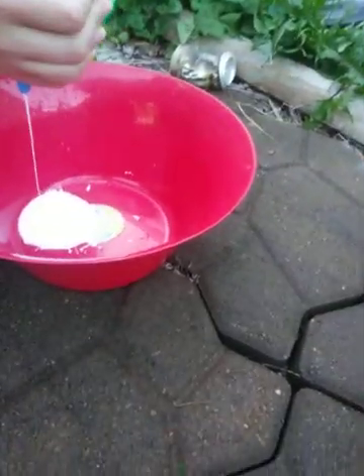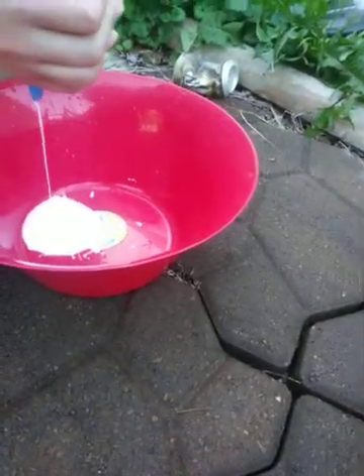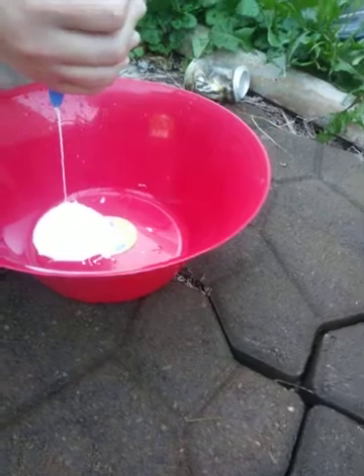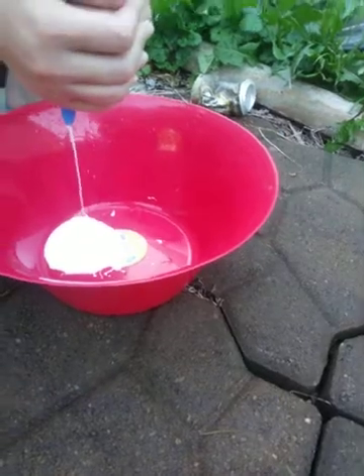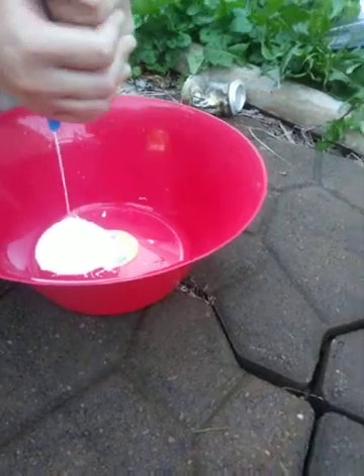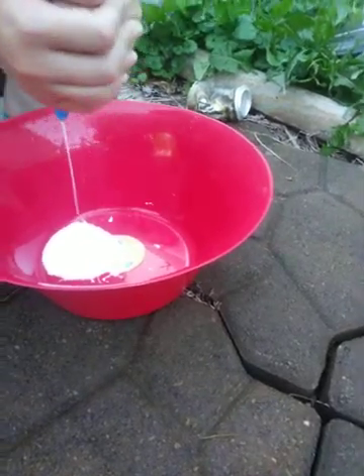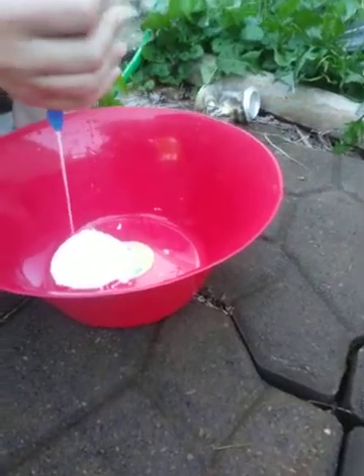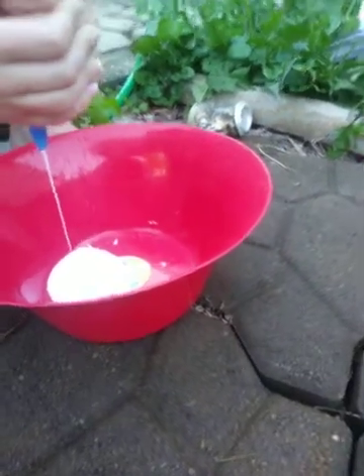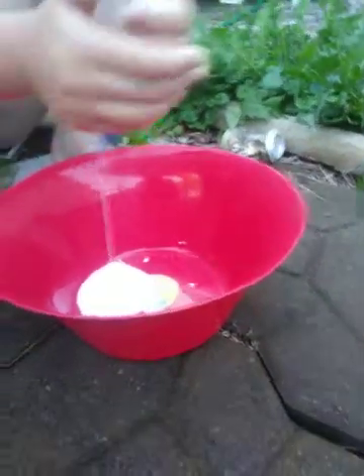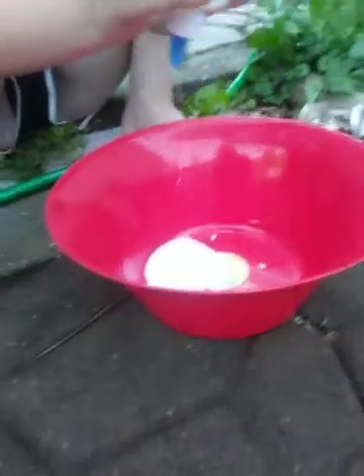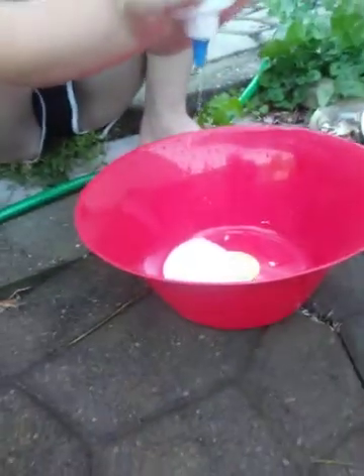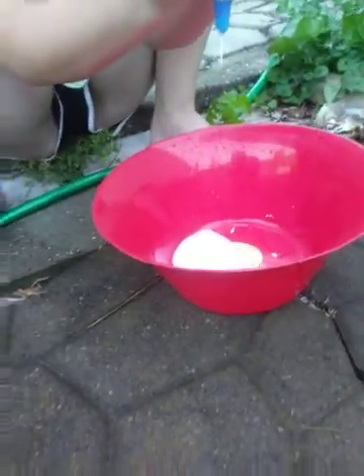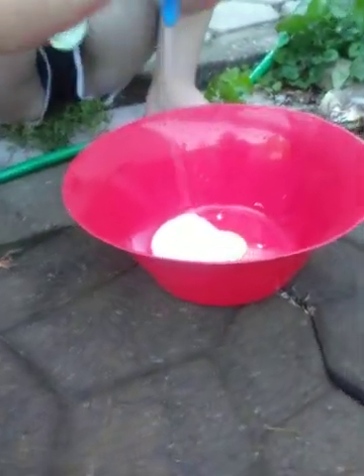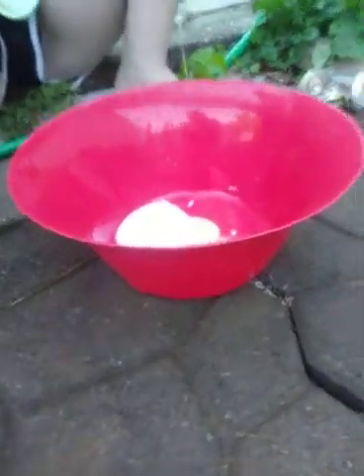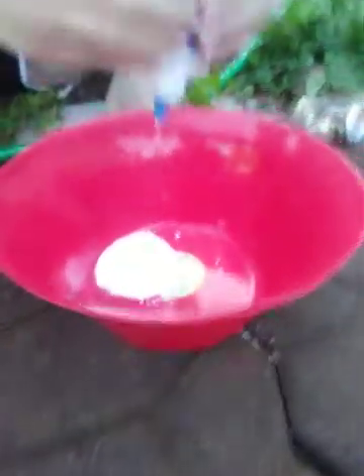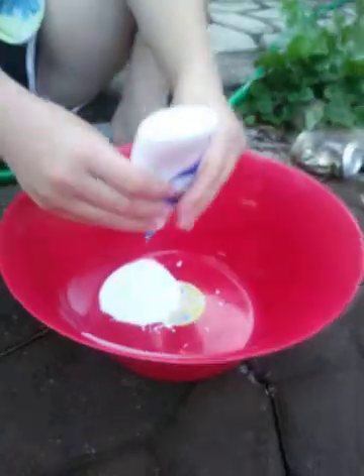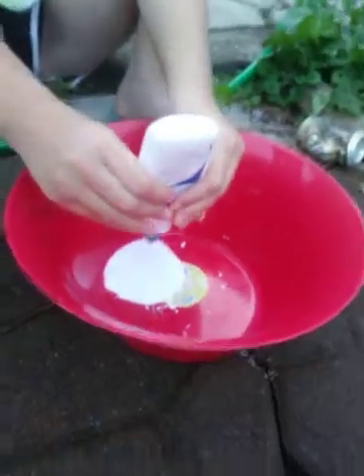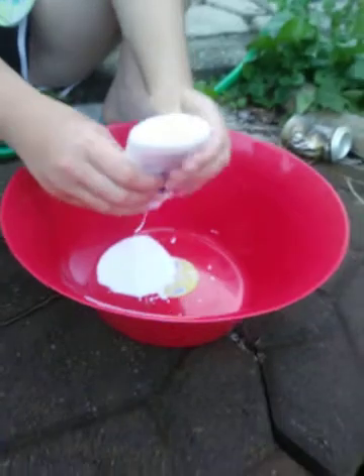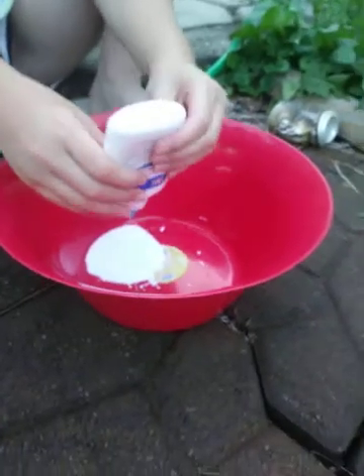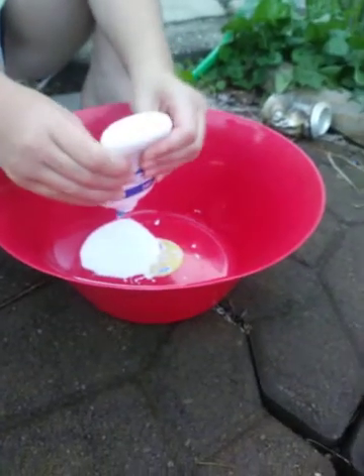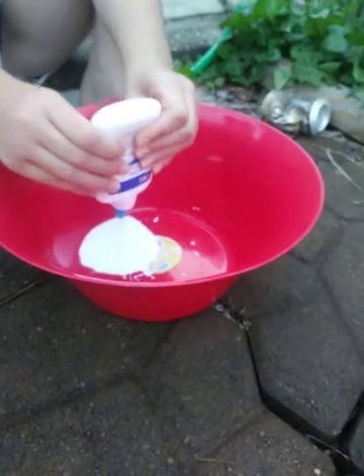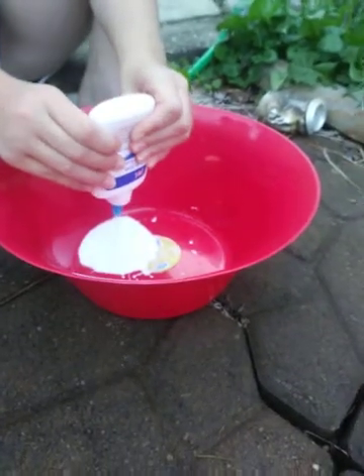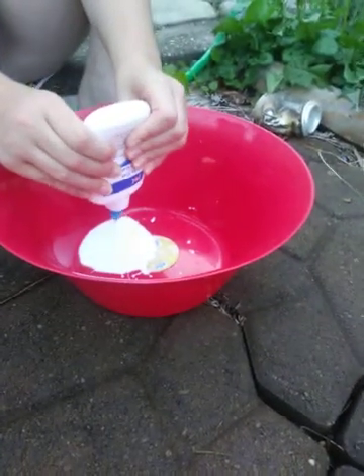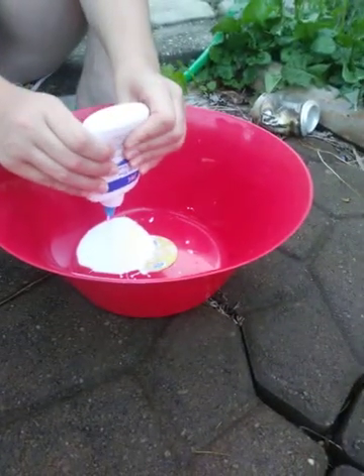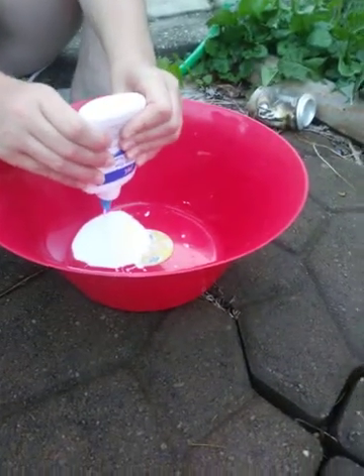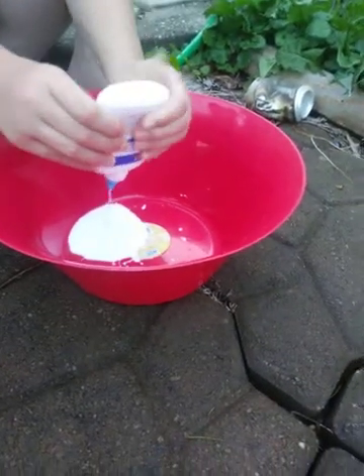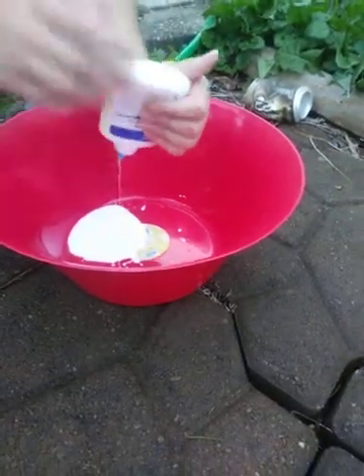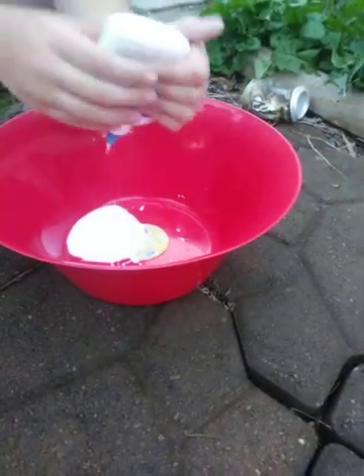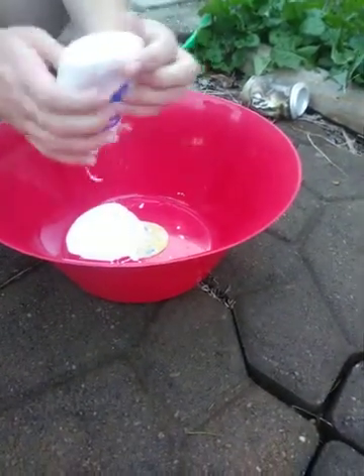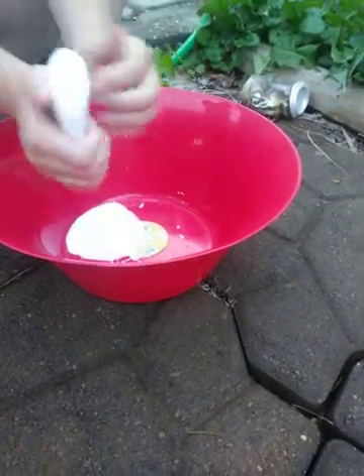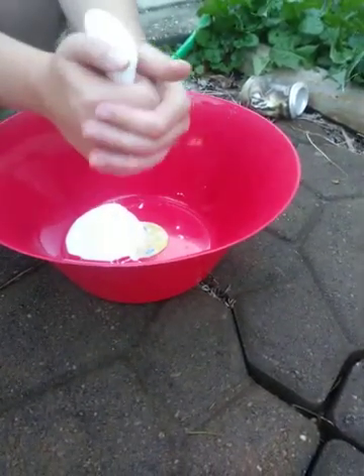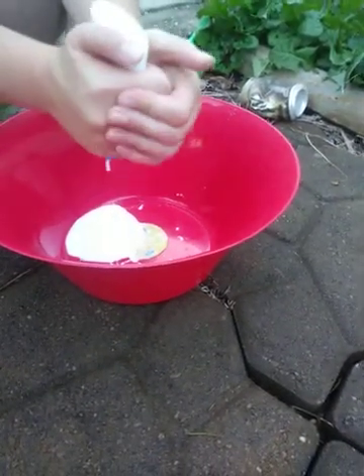I just need to put like a really little bit. A little bit? Yeah, if you add too much, it's ruined. That's why I use shaving cream and contact solution.